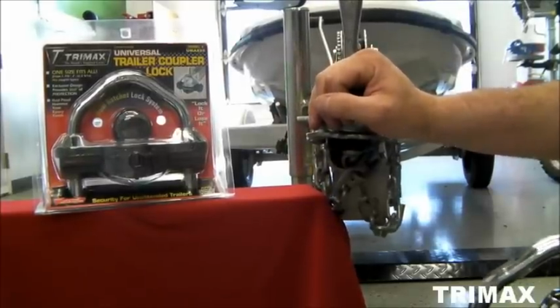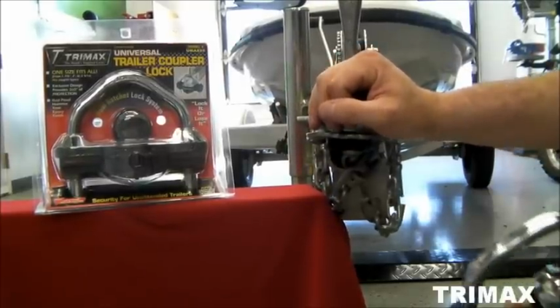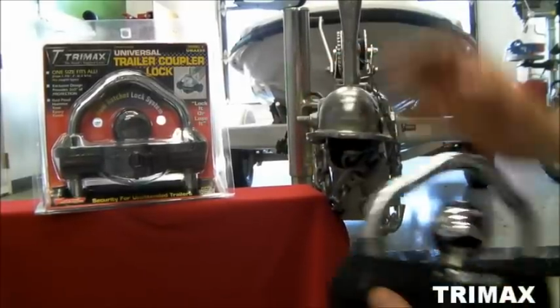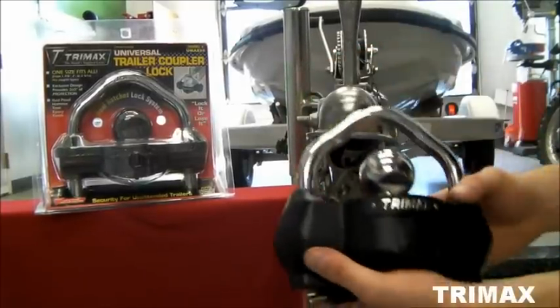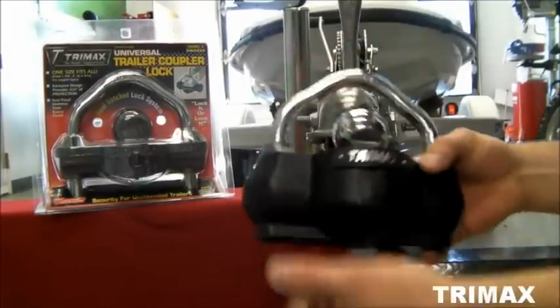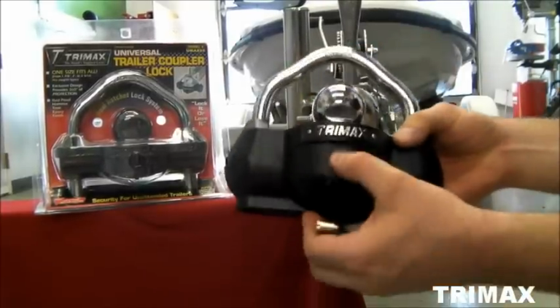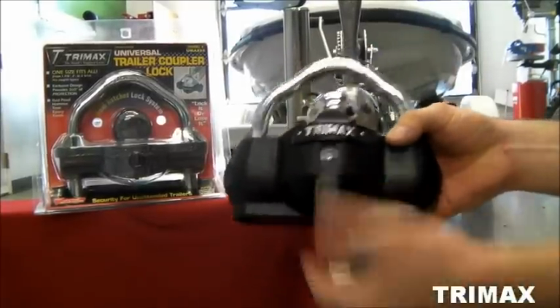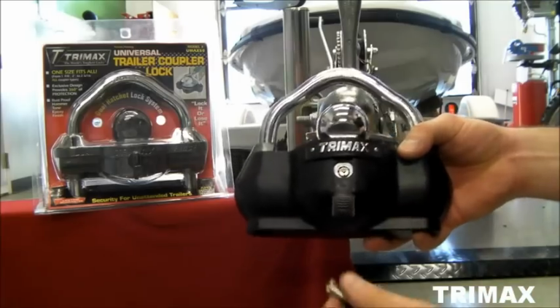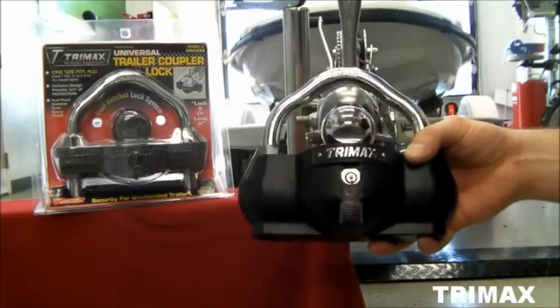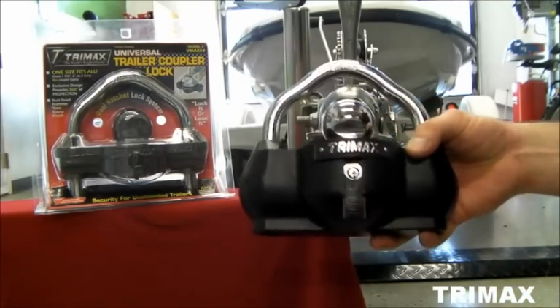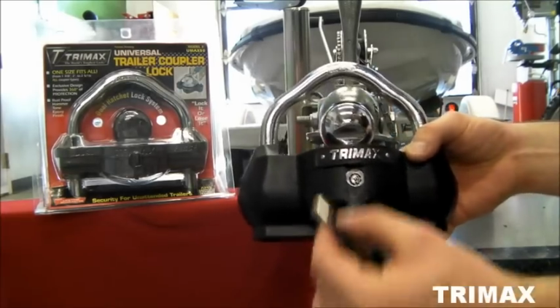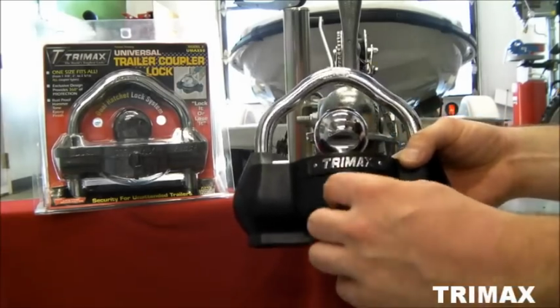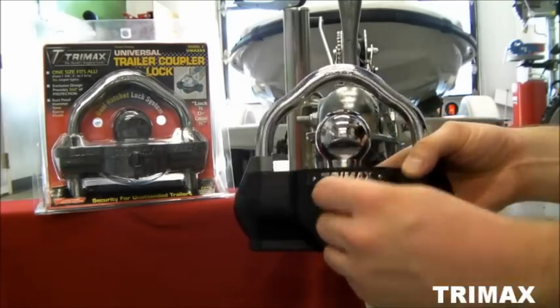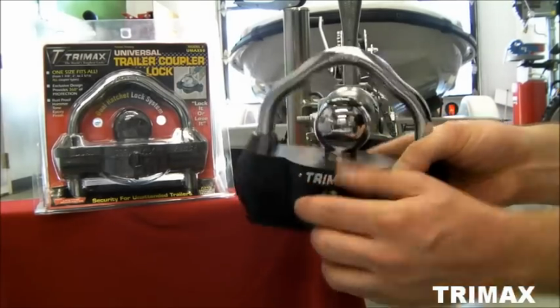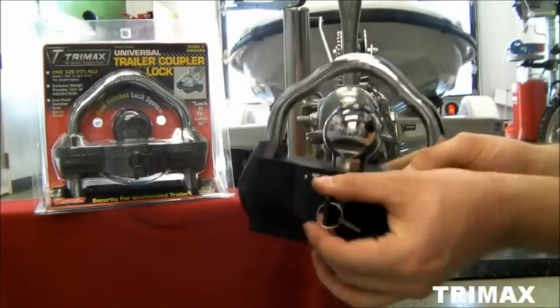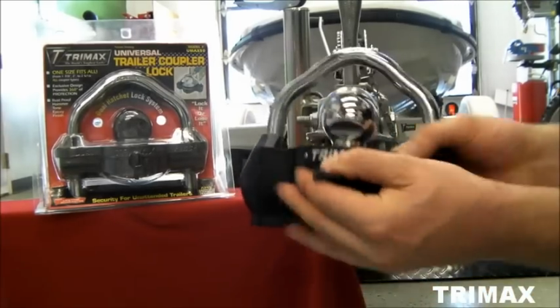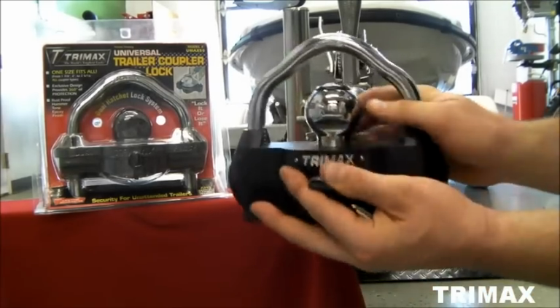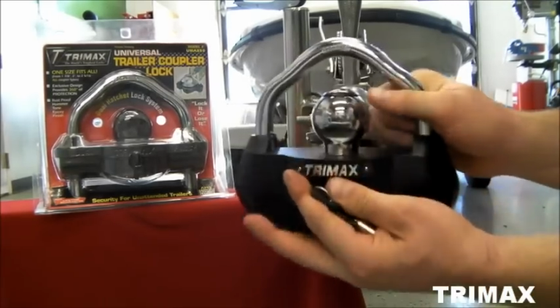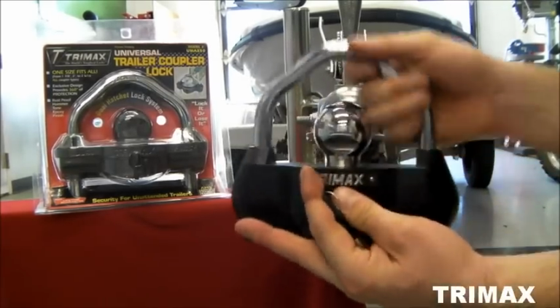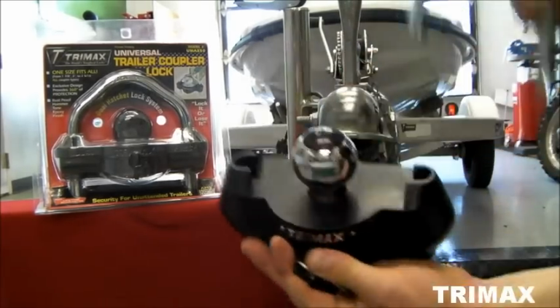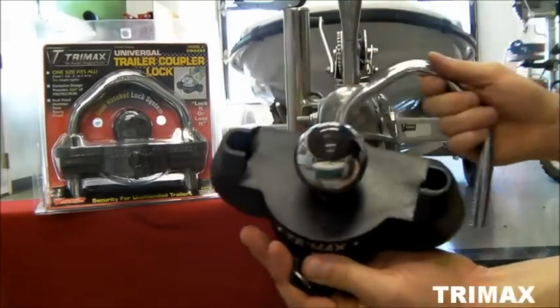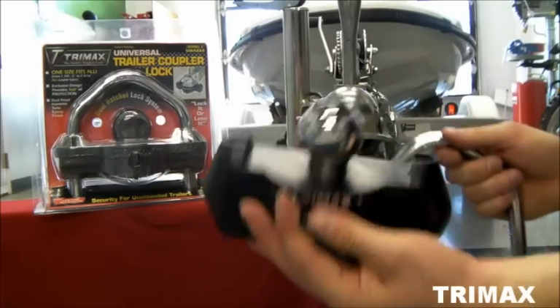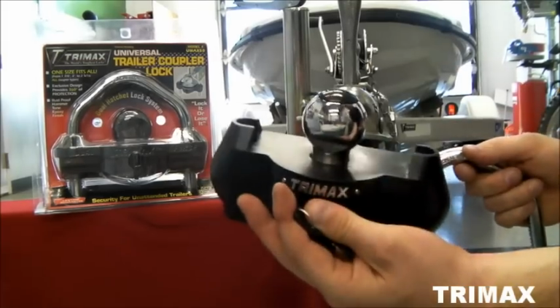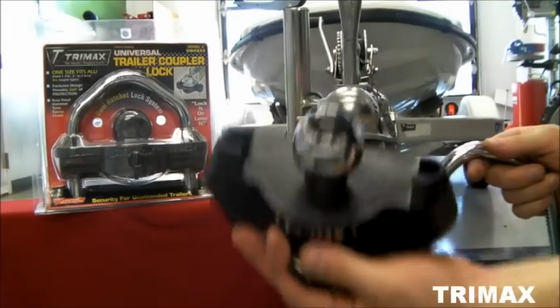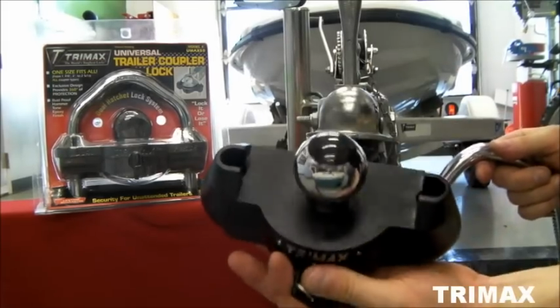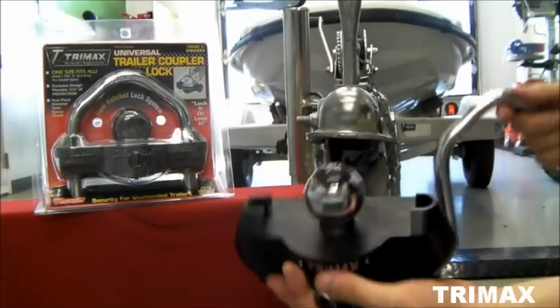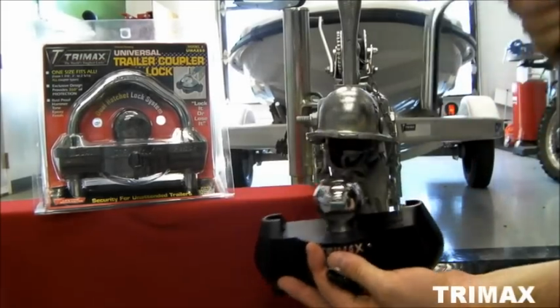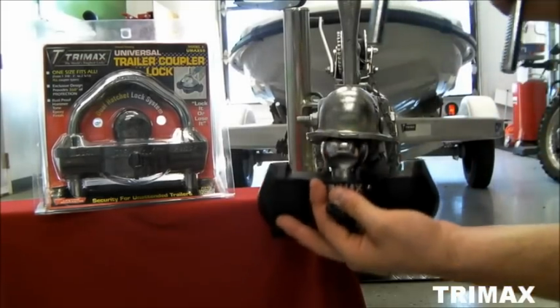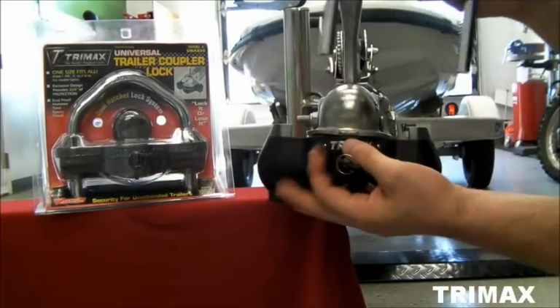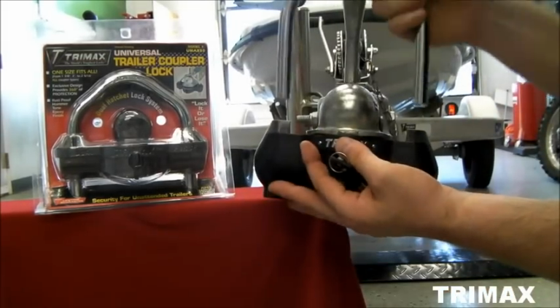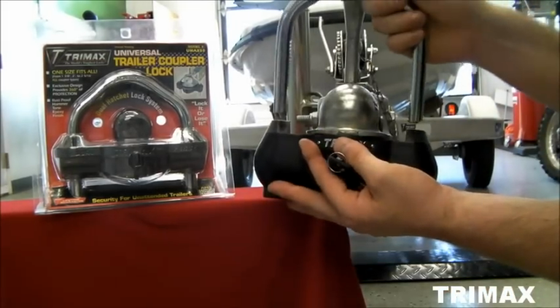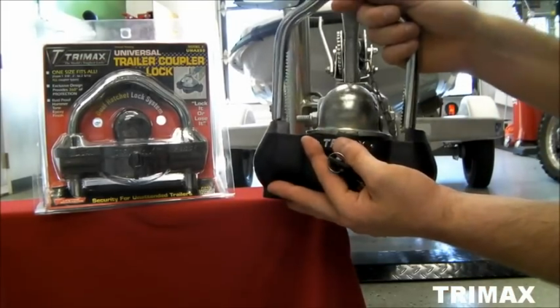To install both of these locks, first remove the dust cap. Insert and turn your key clockwise to remove the shackle. Then take the lock housing and put it into the trailer coupler as well as the lock shackle.